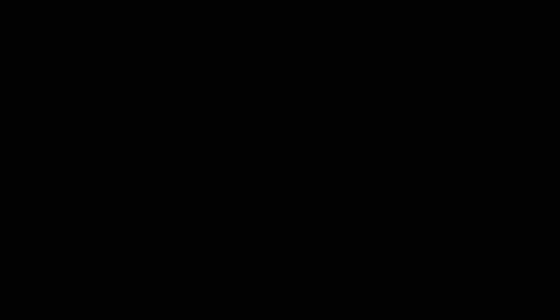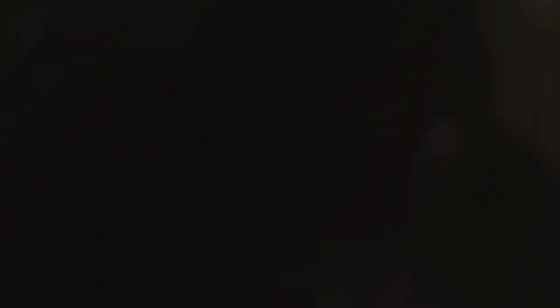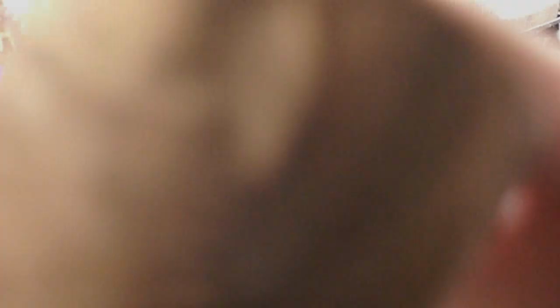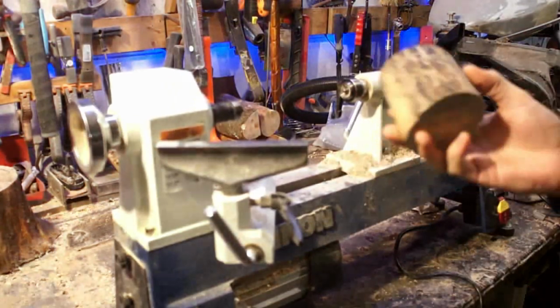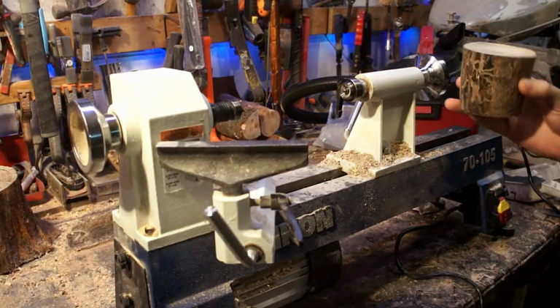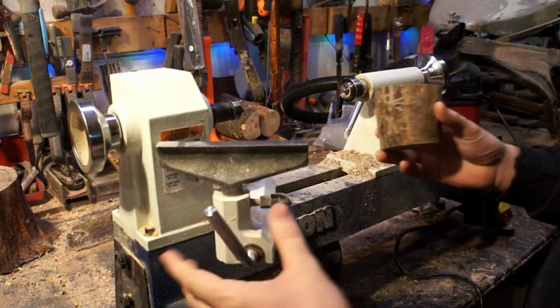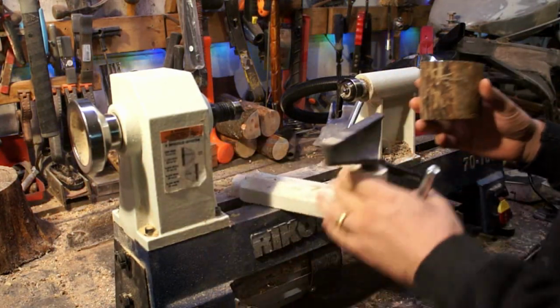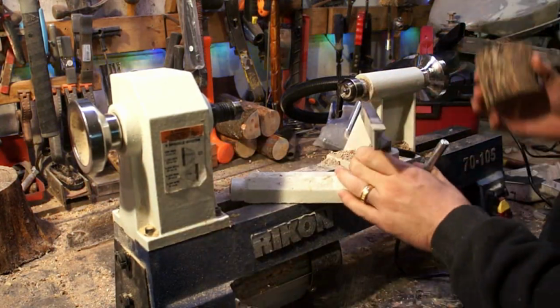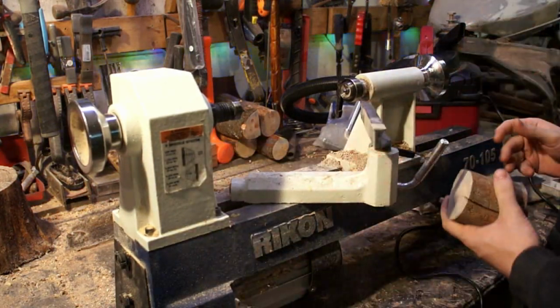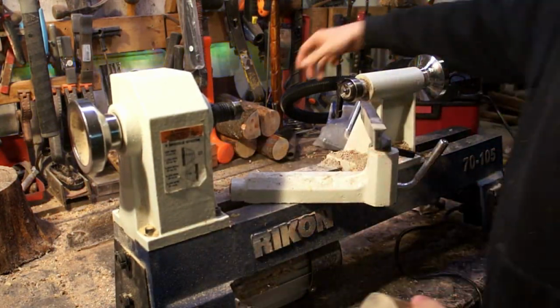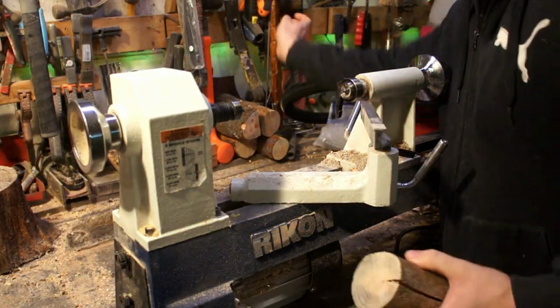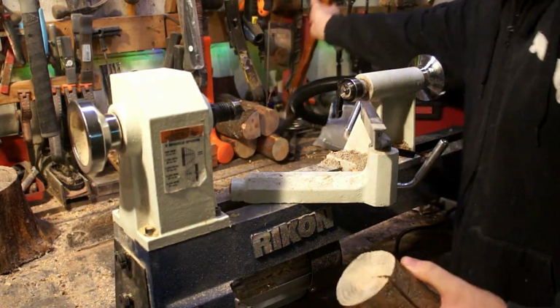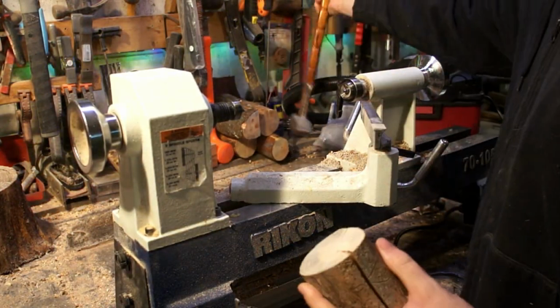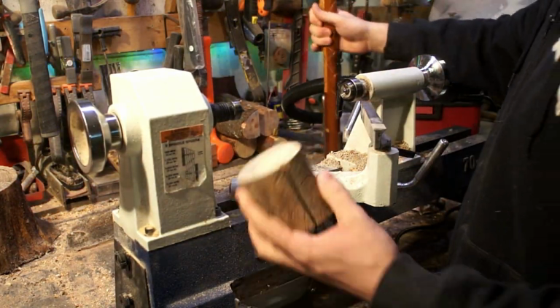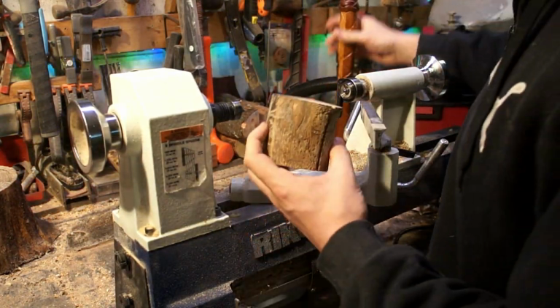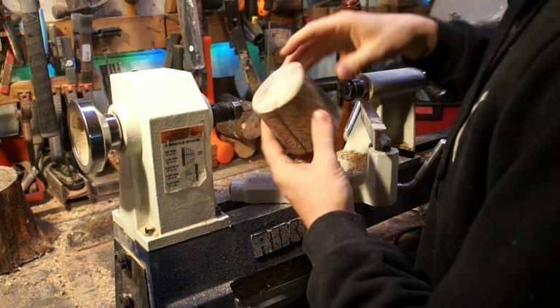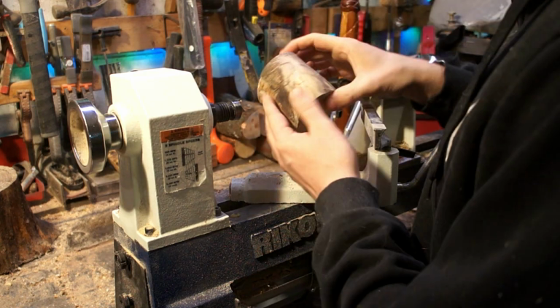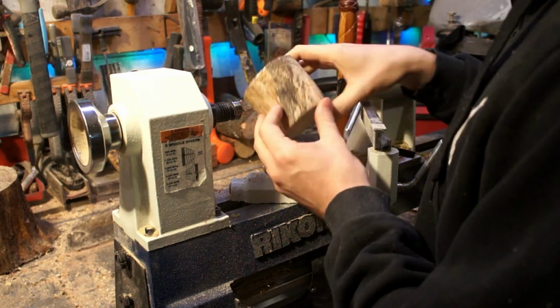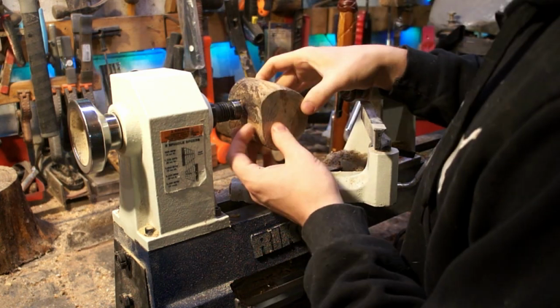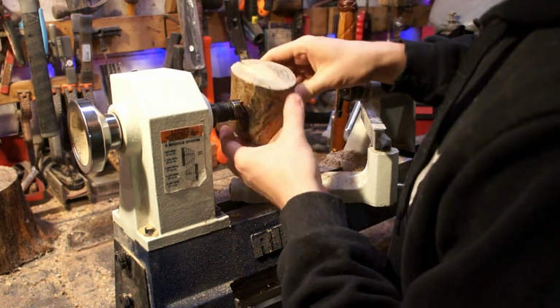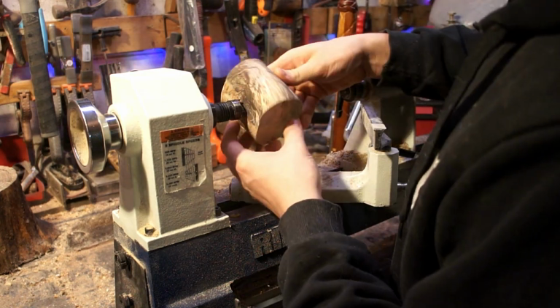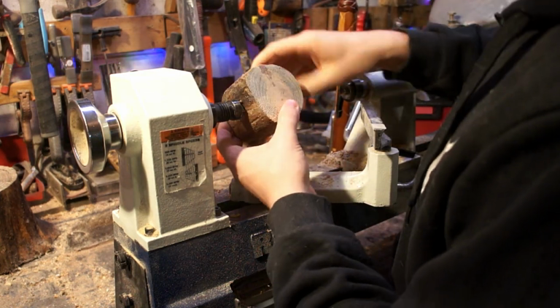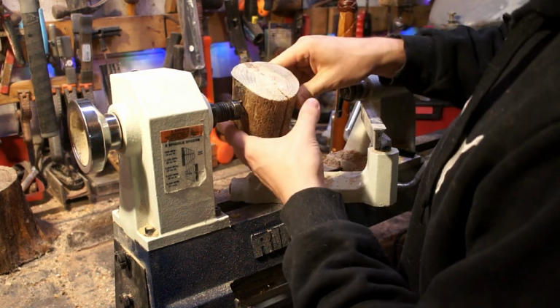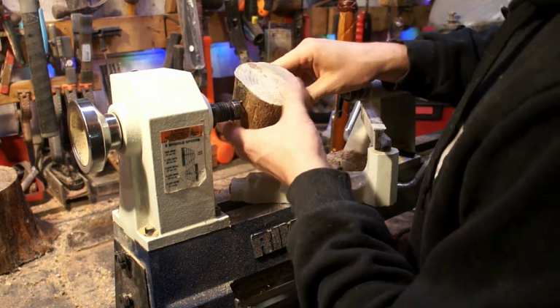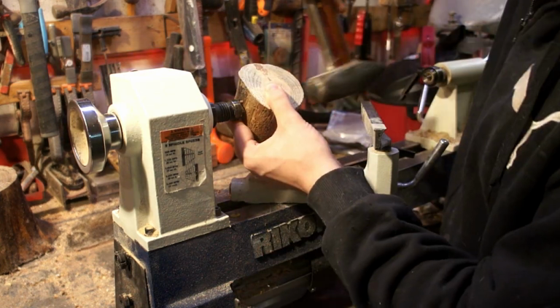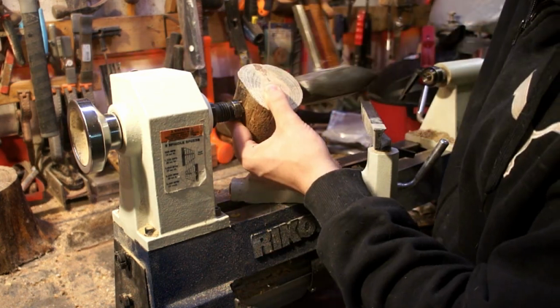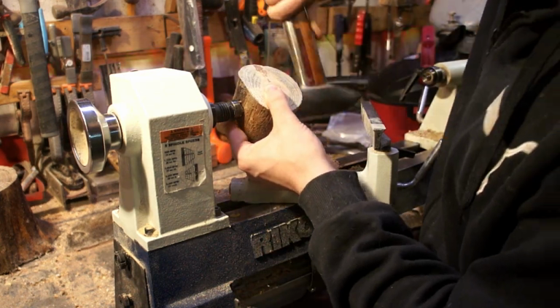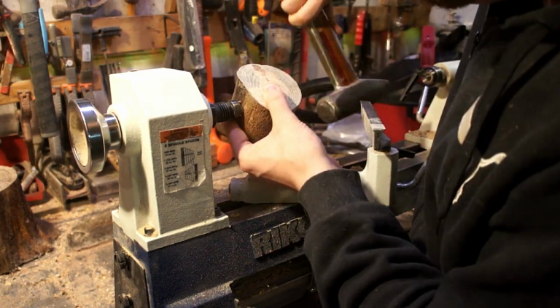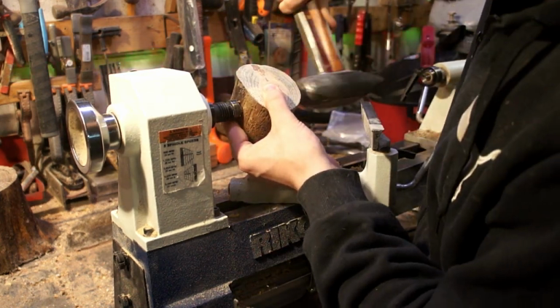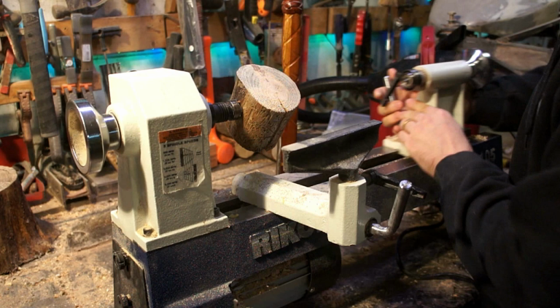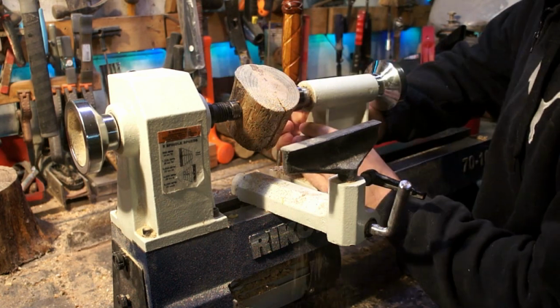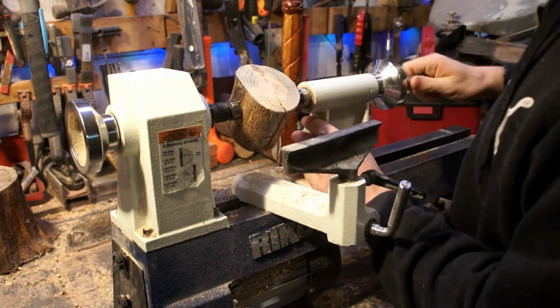Hey everybody, it's Tyler Tapper, and guess who got a new lathe for Christmas? That's right, it's me. So that means you guys are going to get to watch along as I ham-fistedly learn how to use this thing.